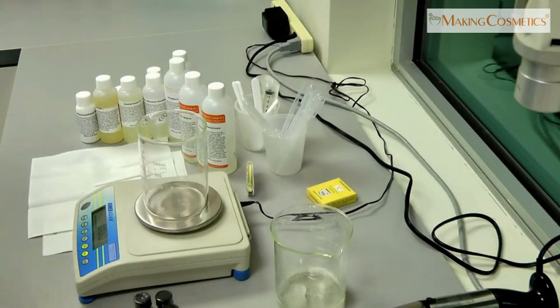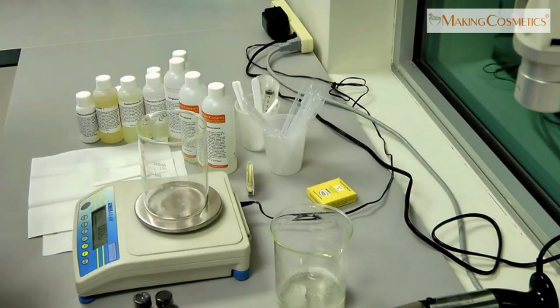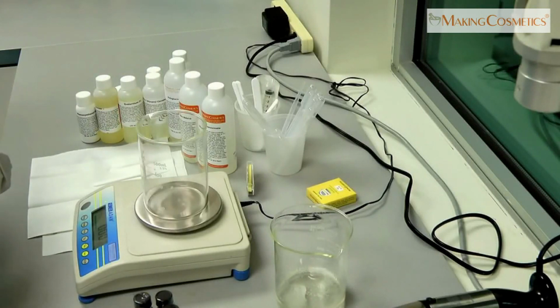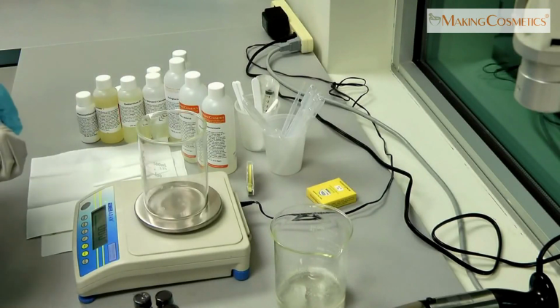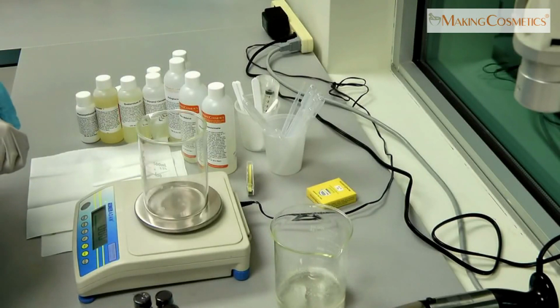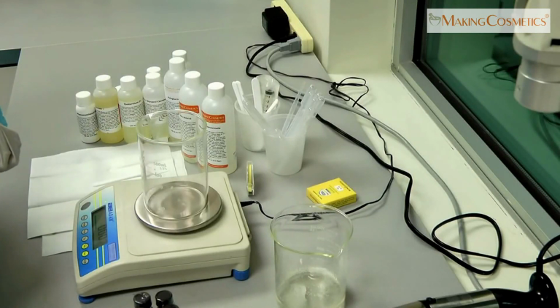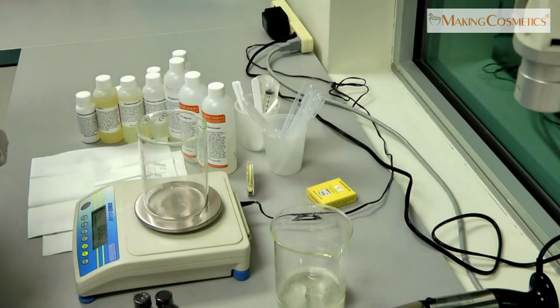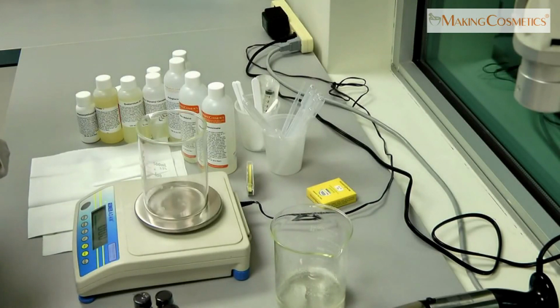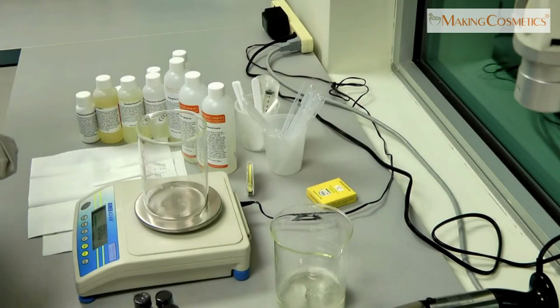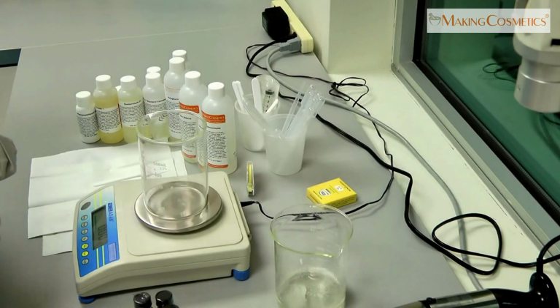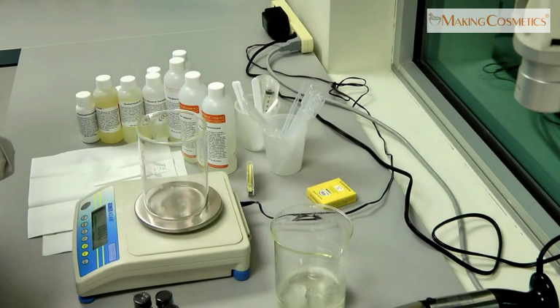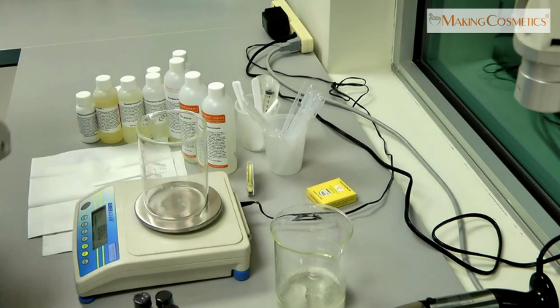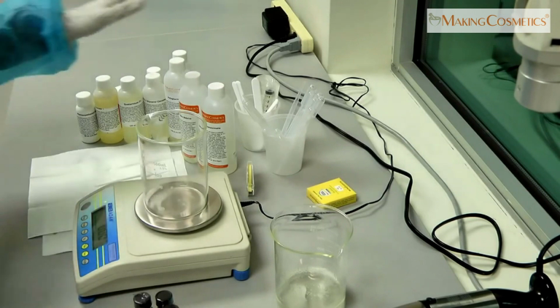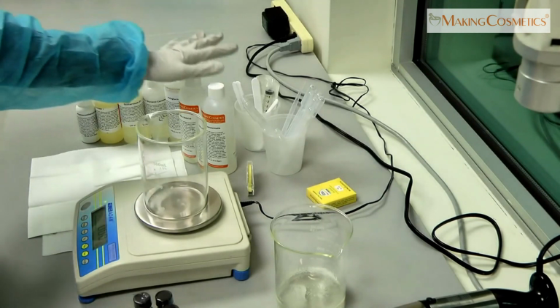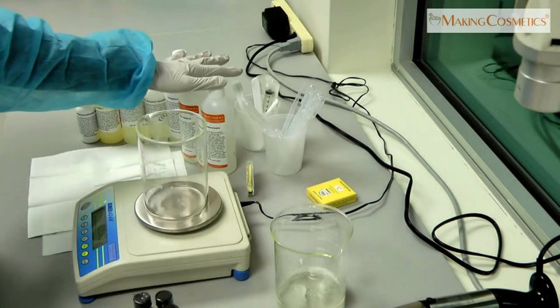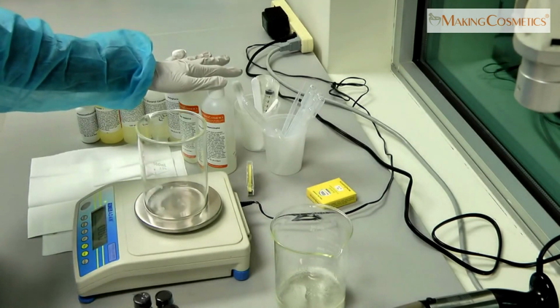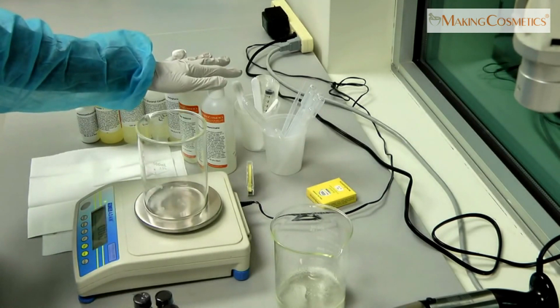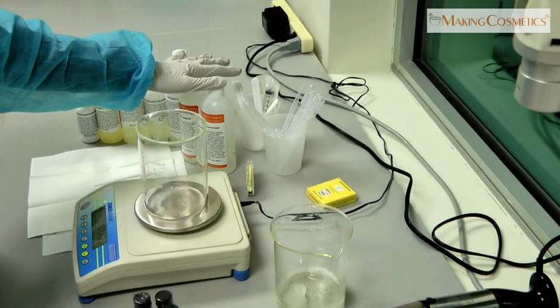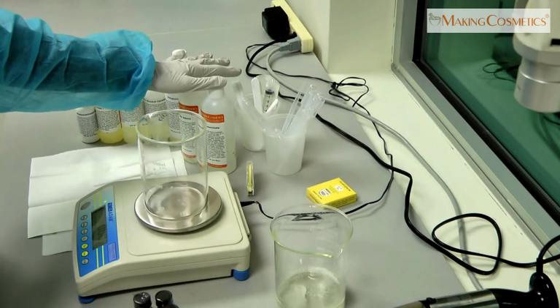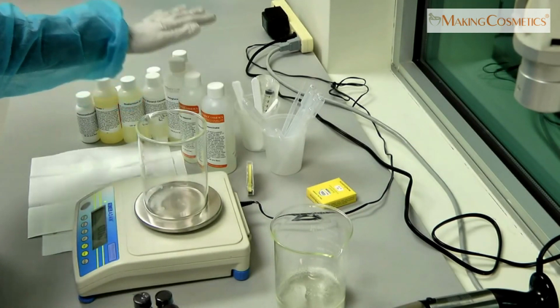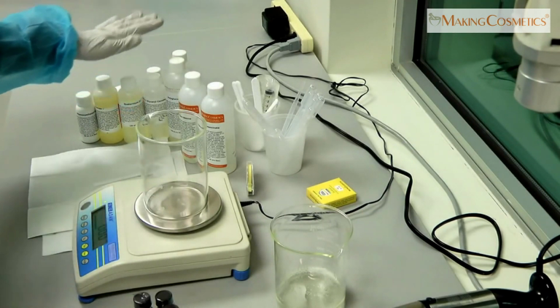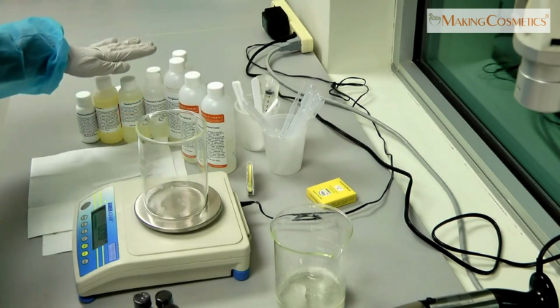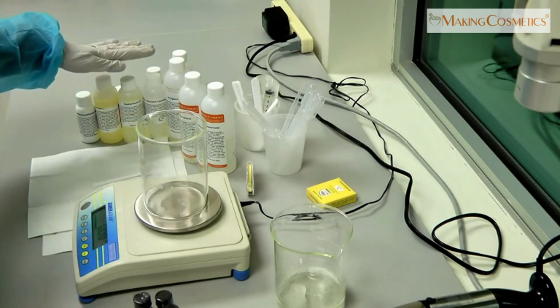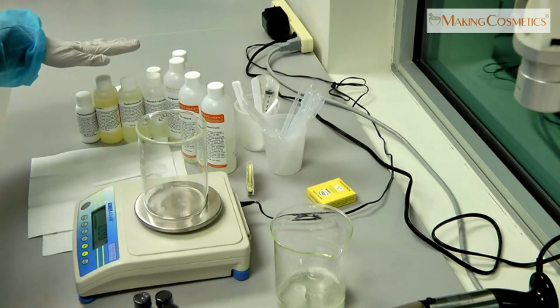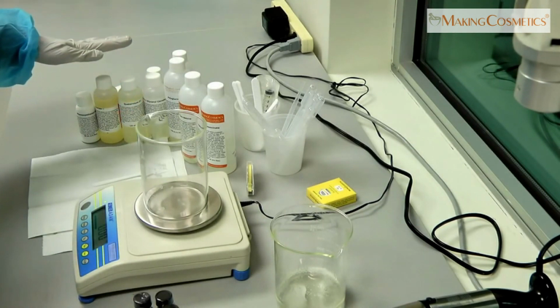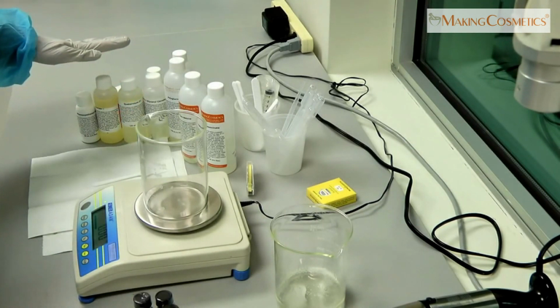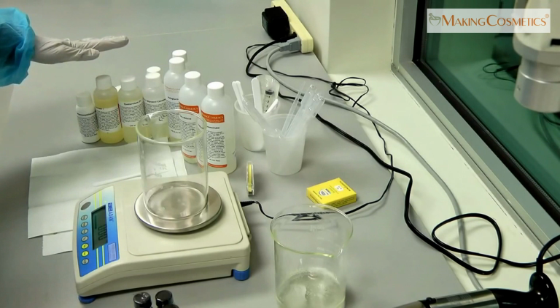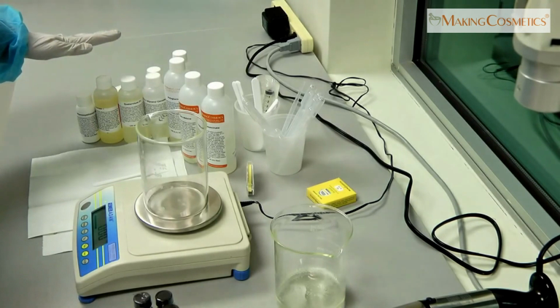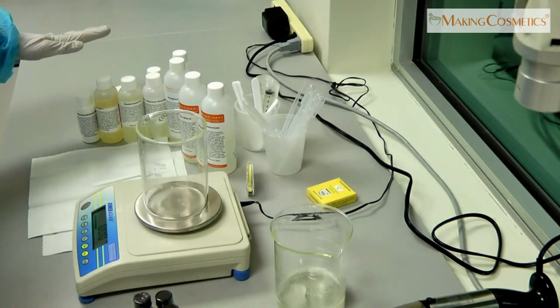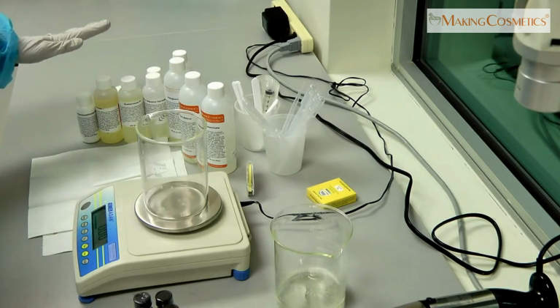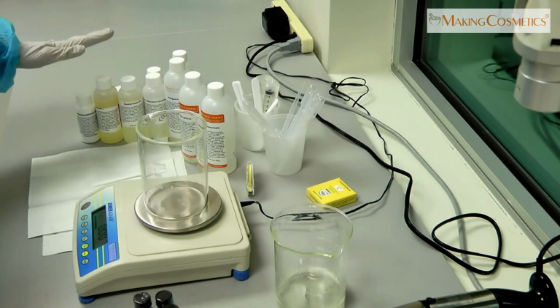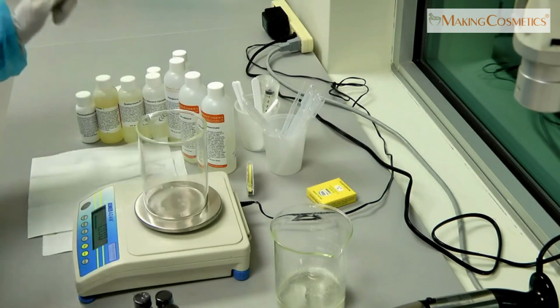This time we're making a very basic hair shampoo using three different surfactants, a thickener, a moisturizer, and a preservative.